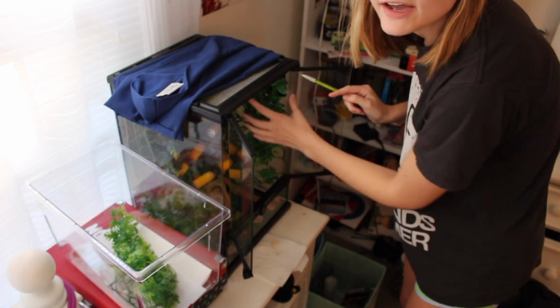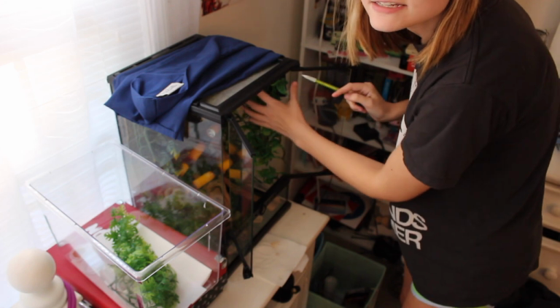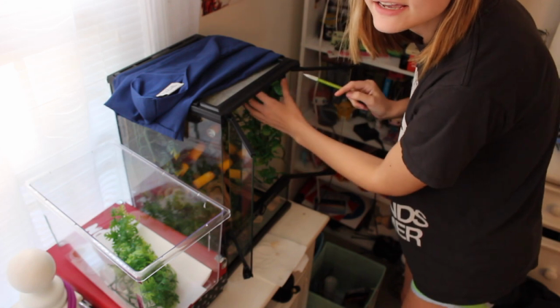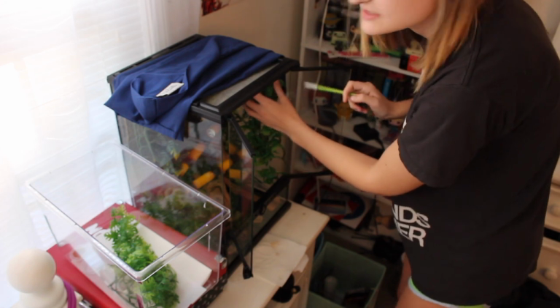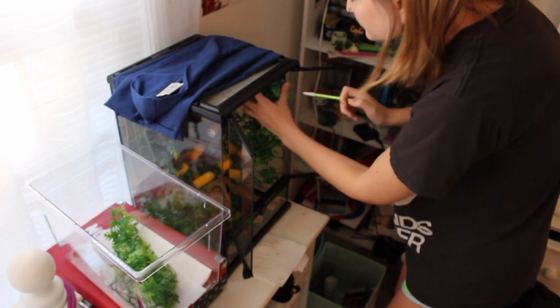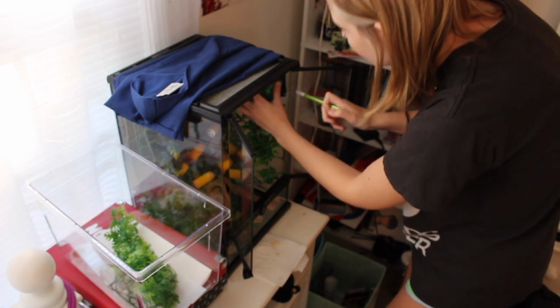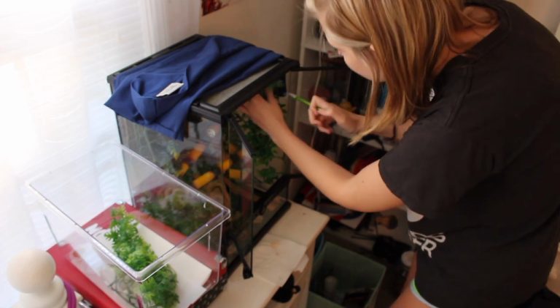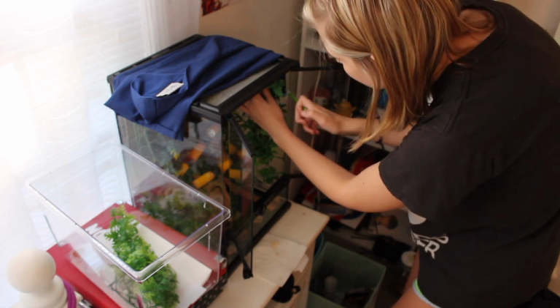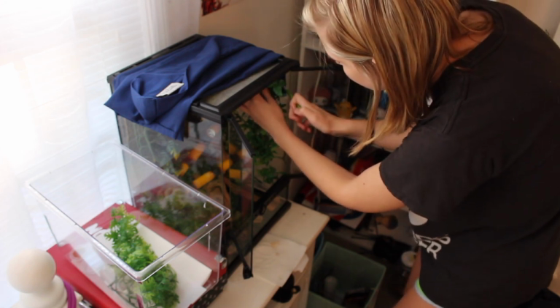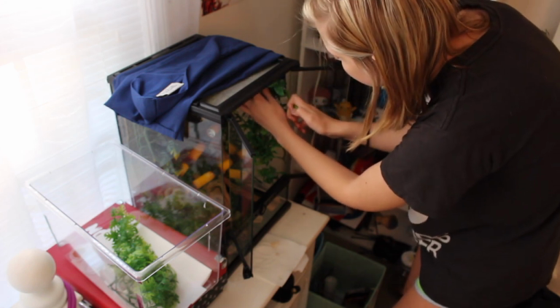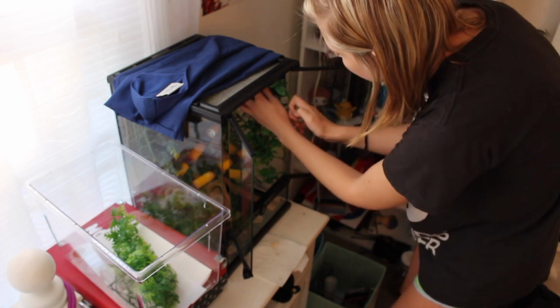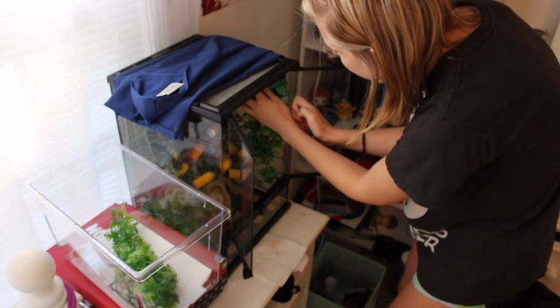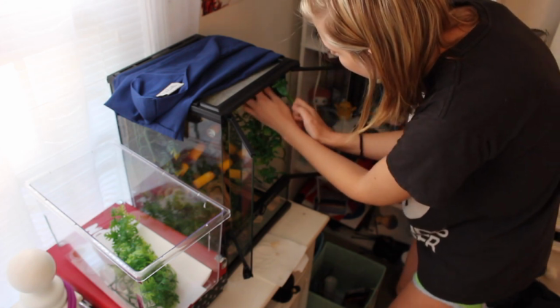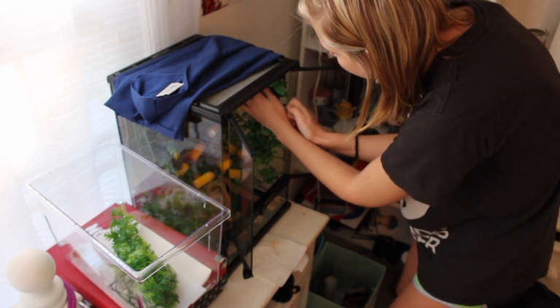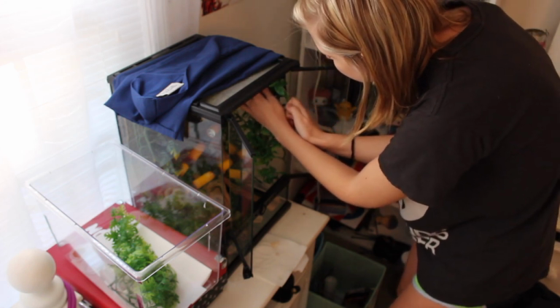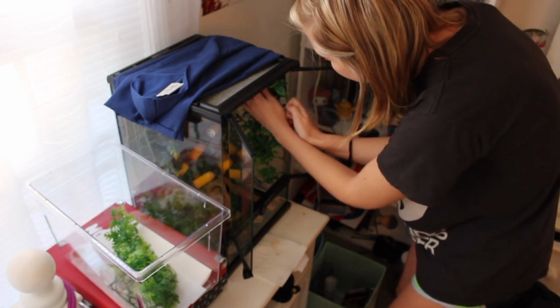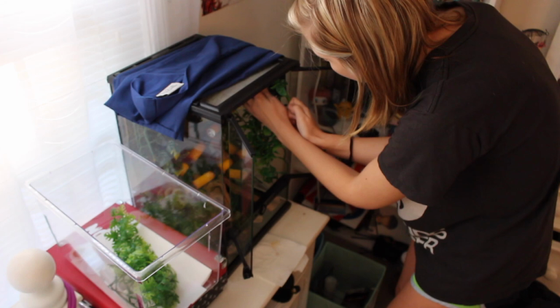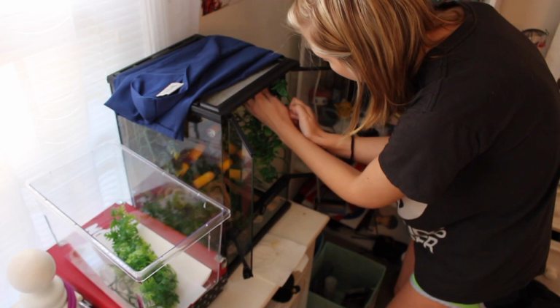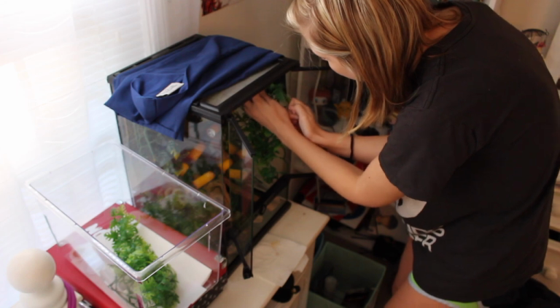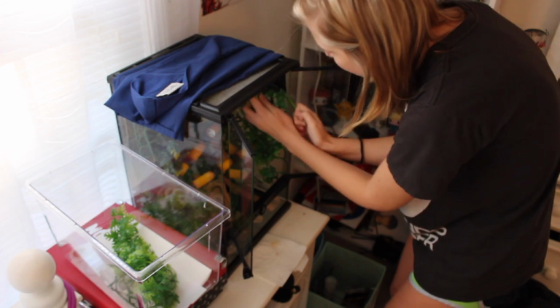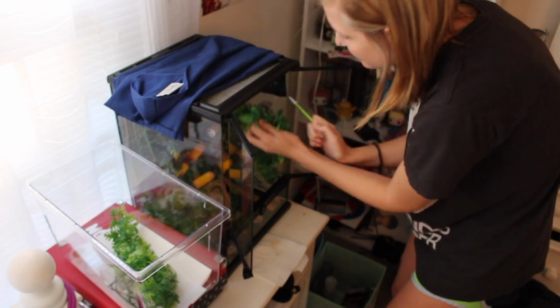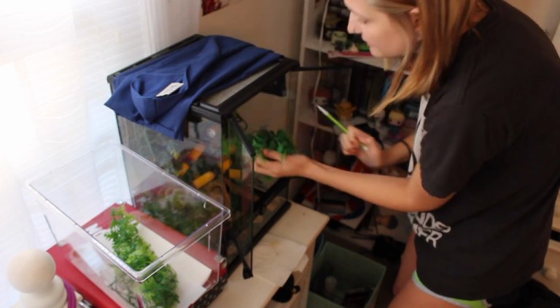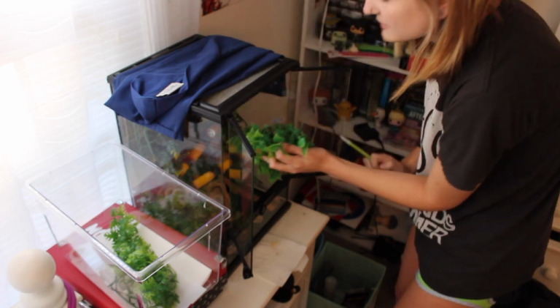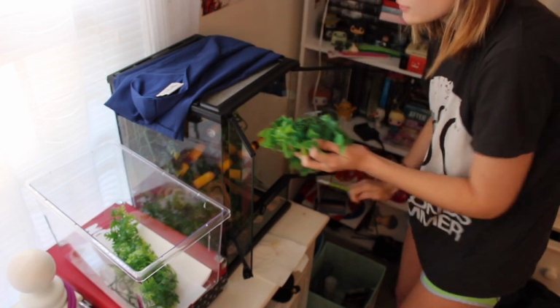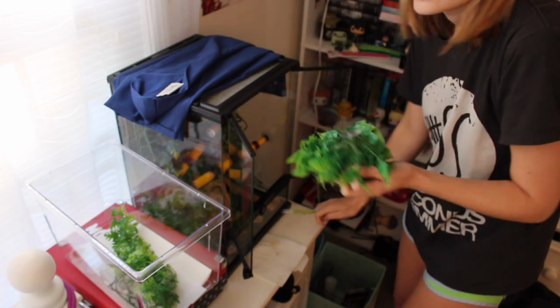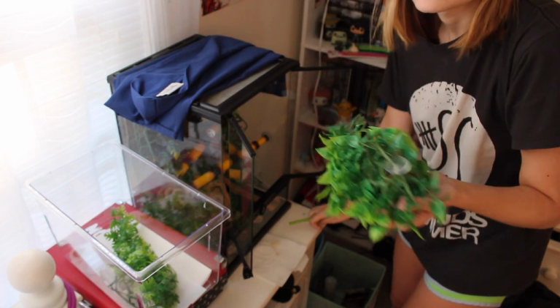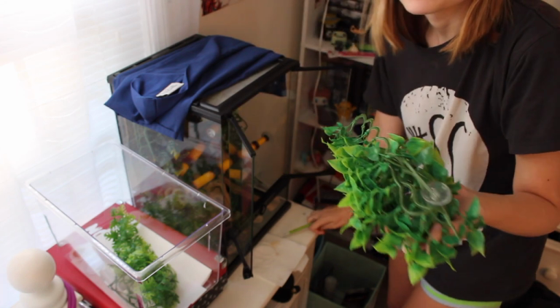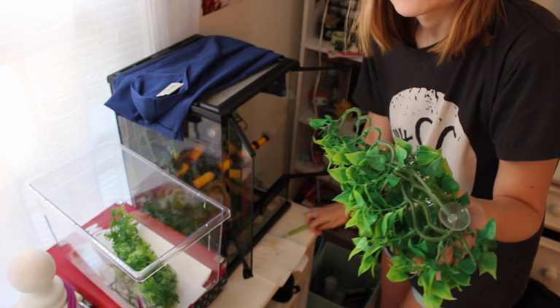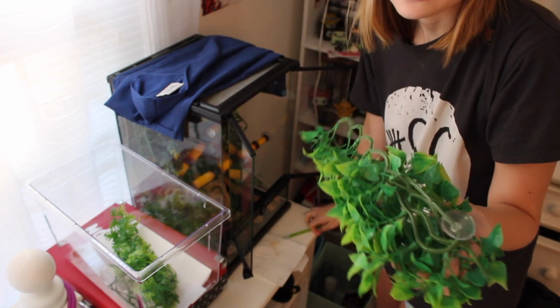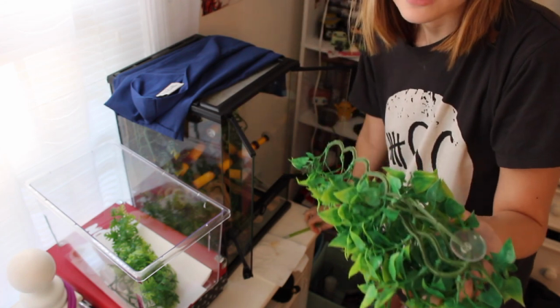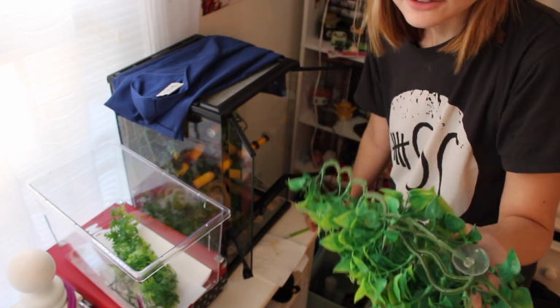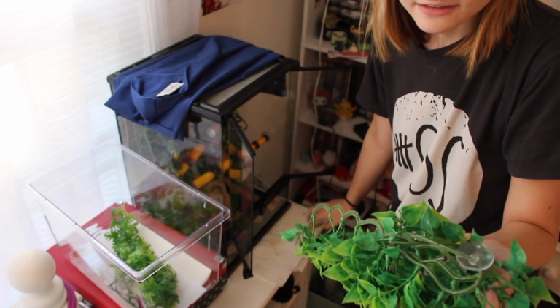A tip for taking out these suction cup things: I usually just stick a pencil underneath the suction cup and it comes right out, so you don't have to keep pulling on the glass or anything.